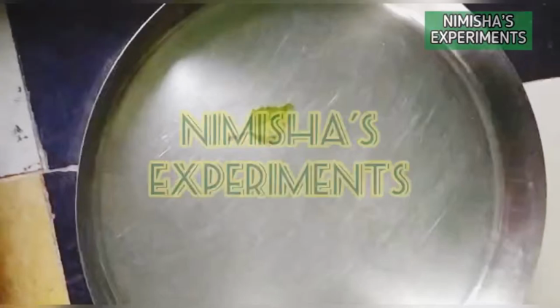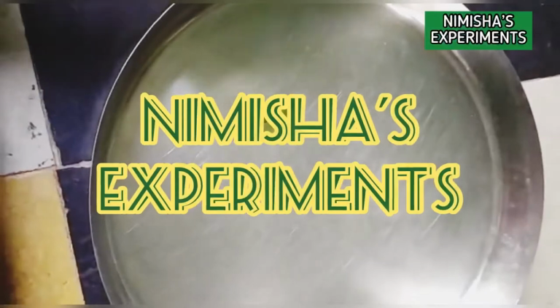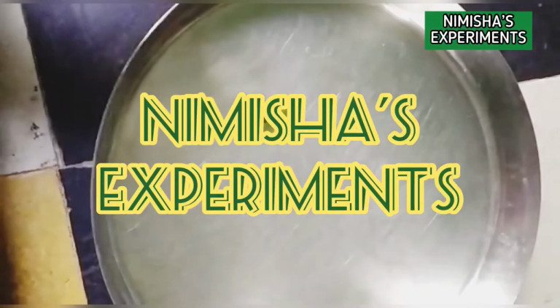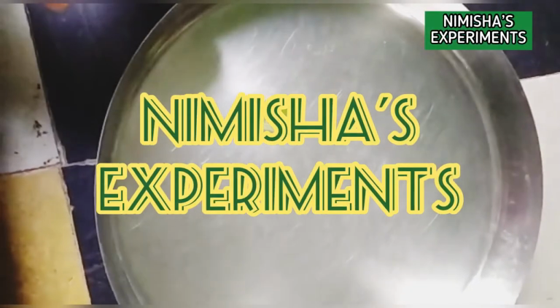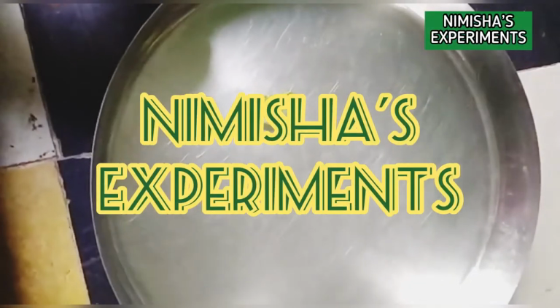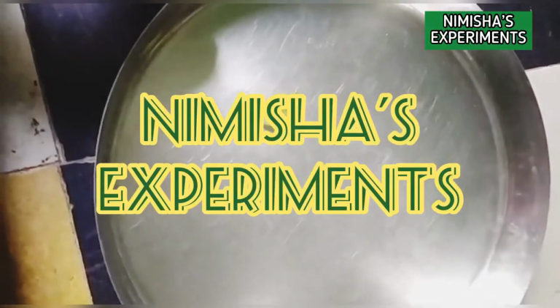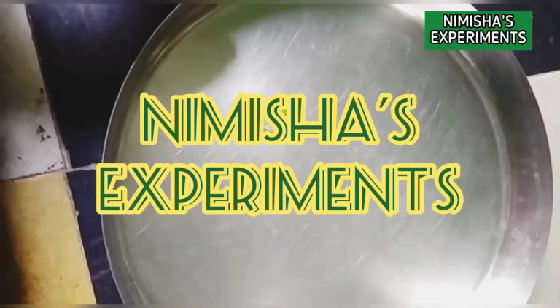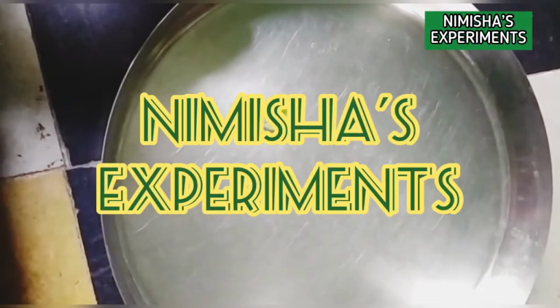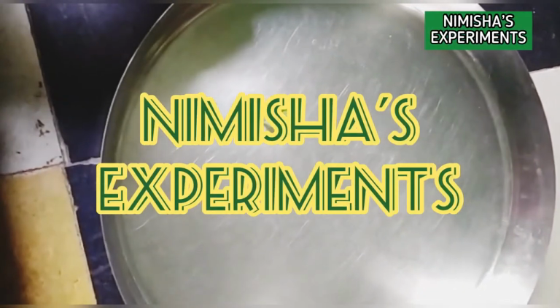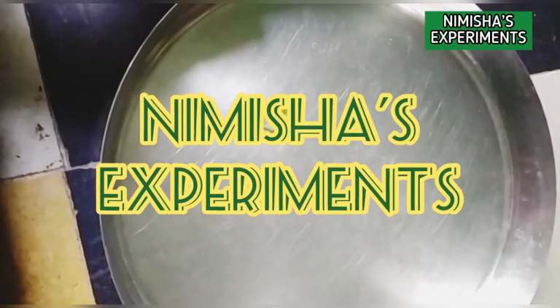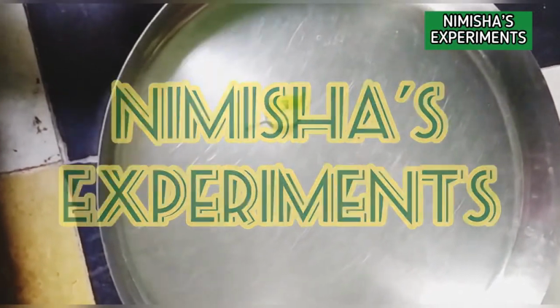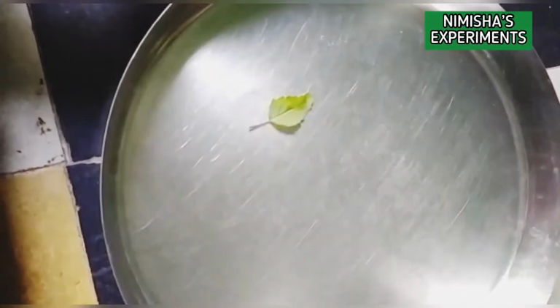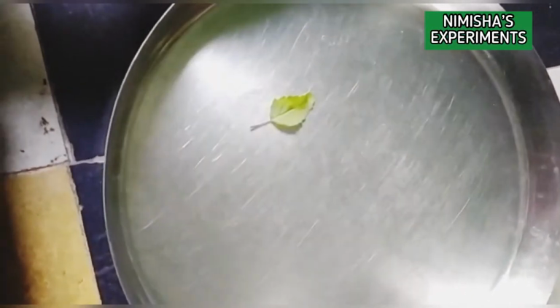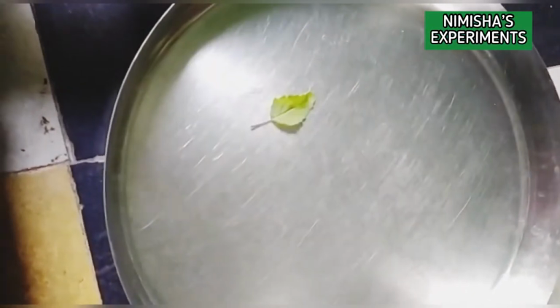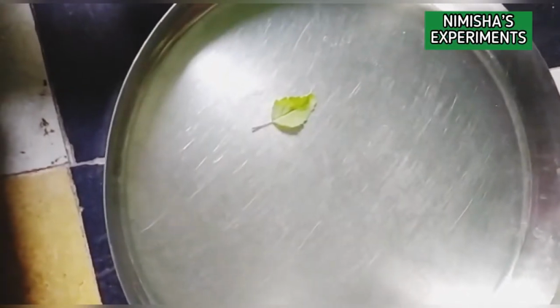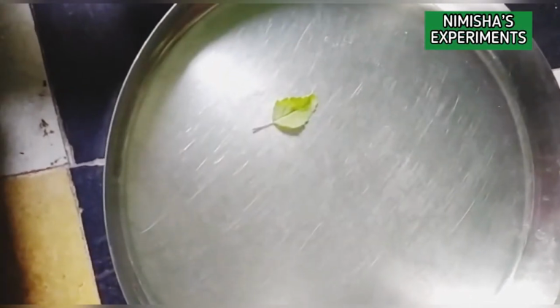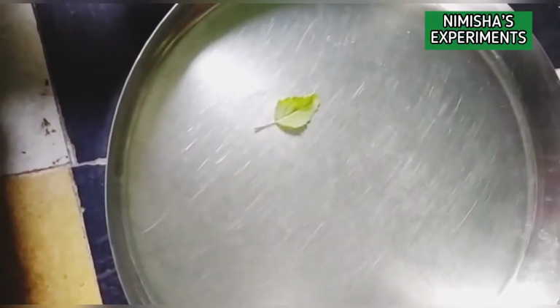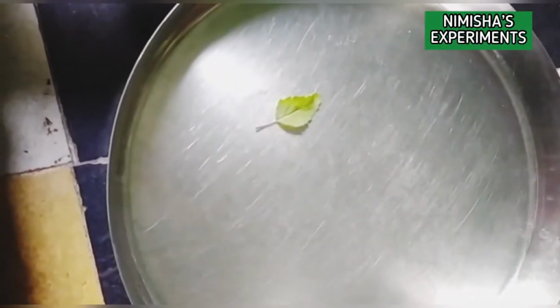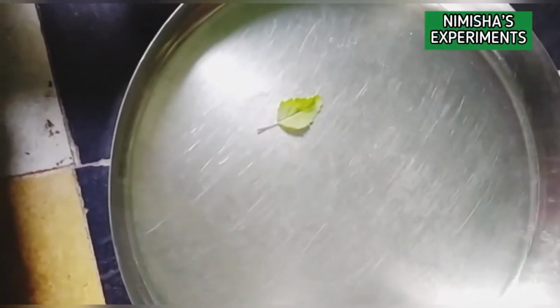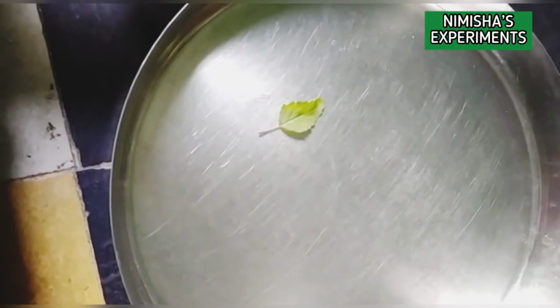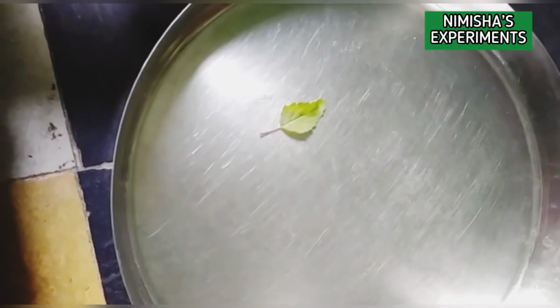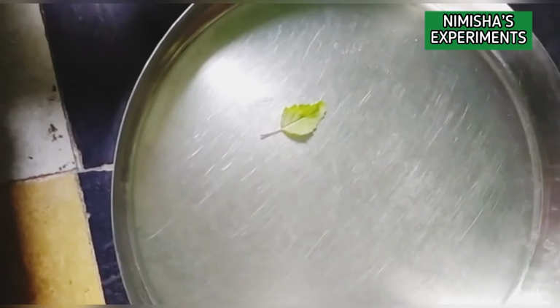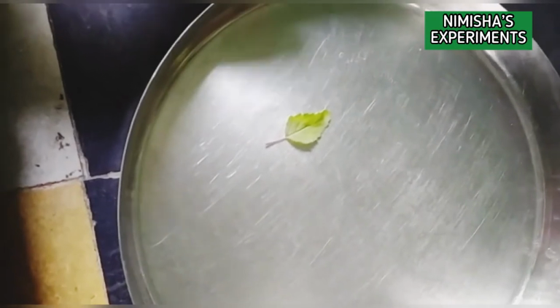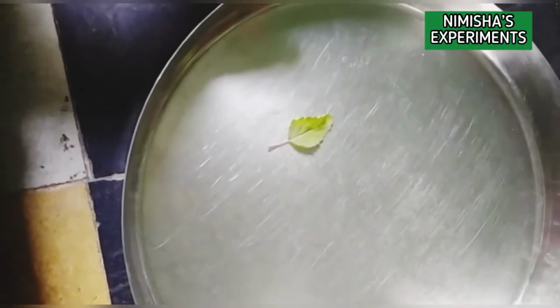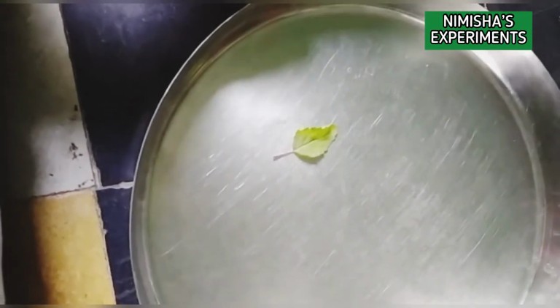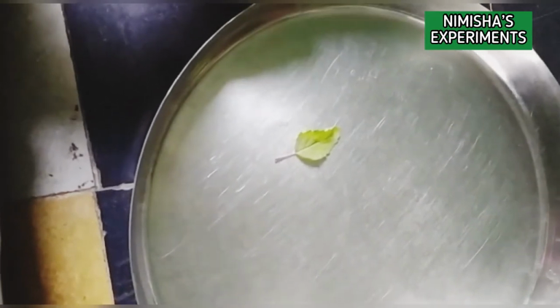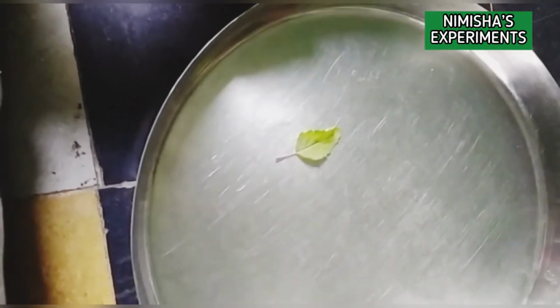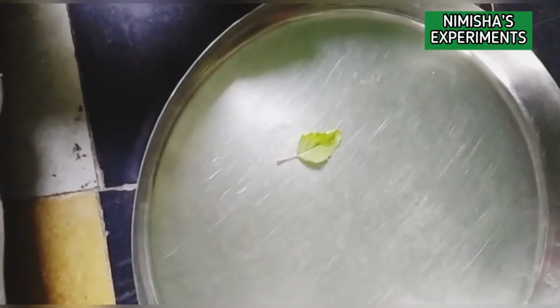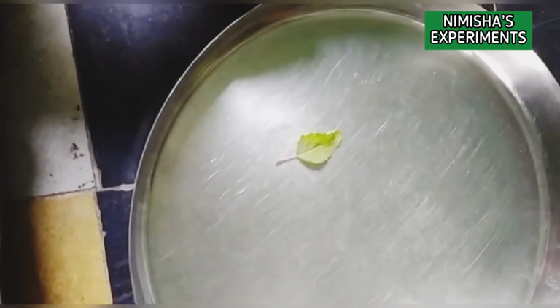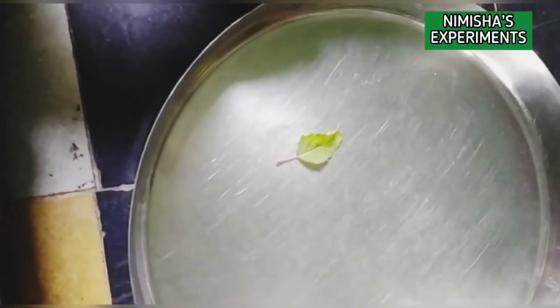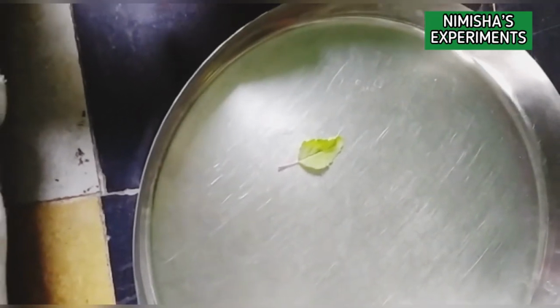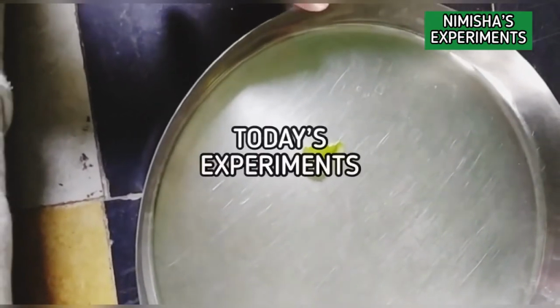Welcome to the Misha's experiment channel. Hi friends, my name is Misha Binge. Today I am showing you one experiment. So let's start.